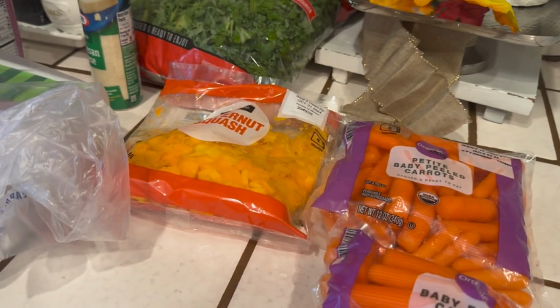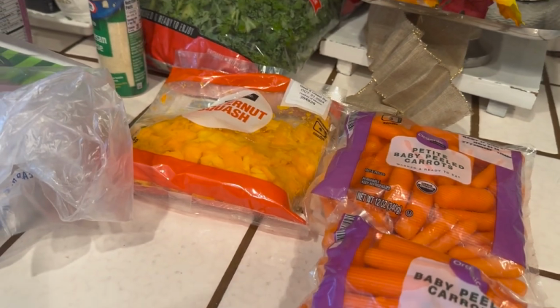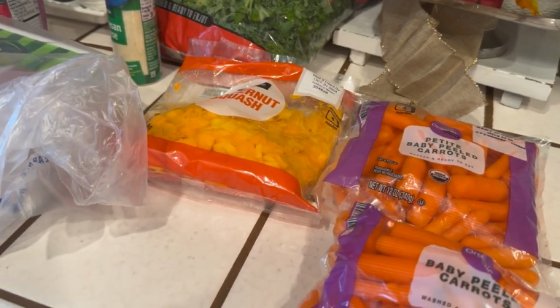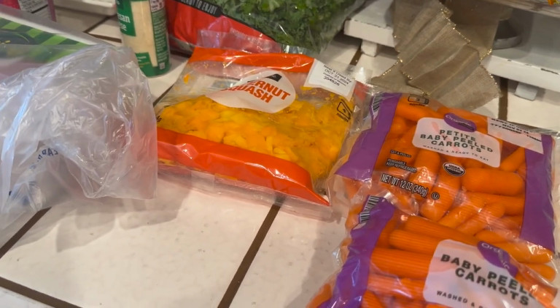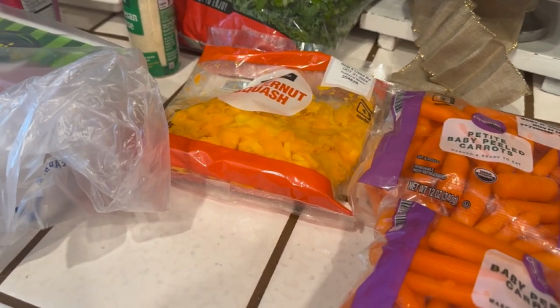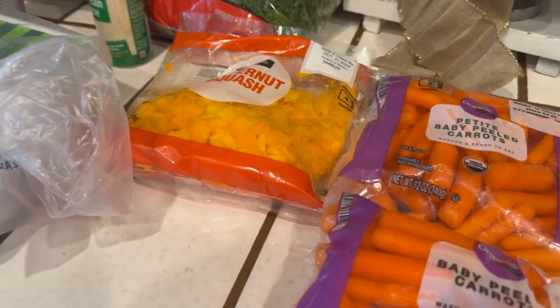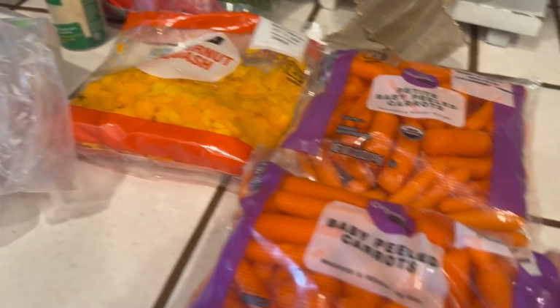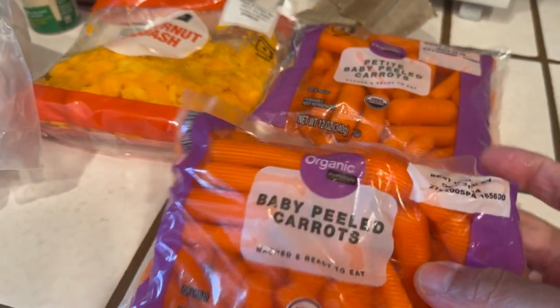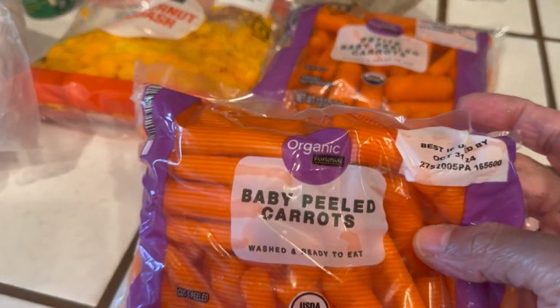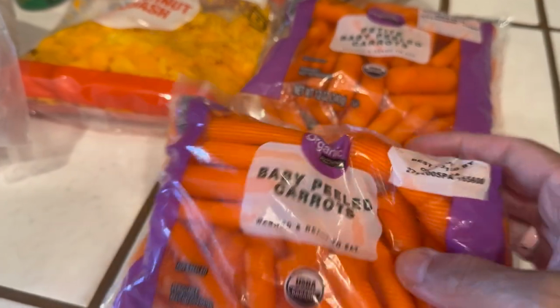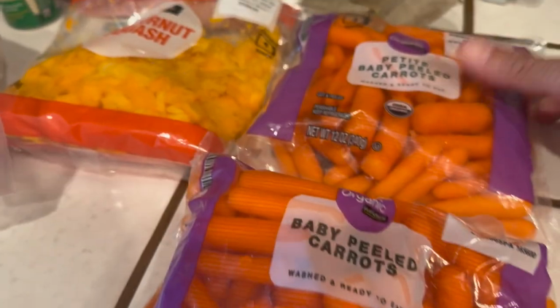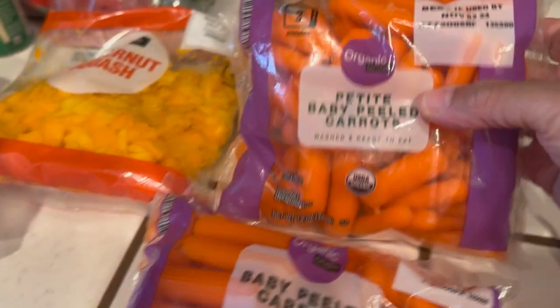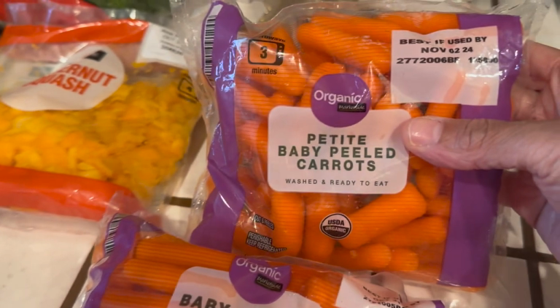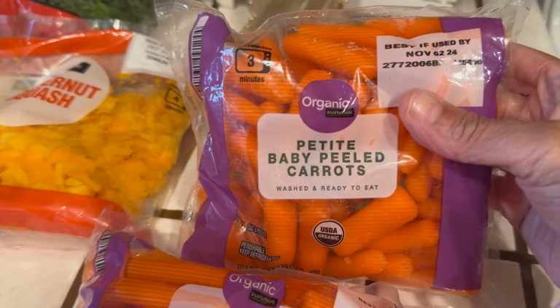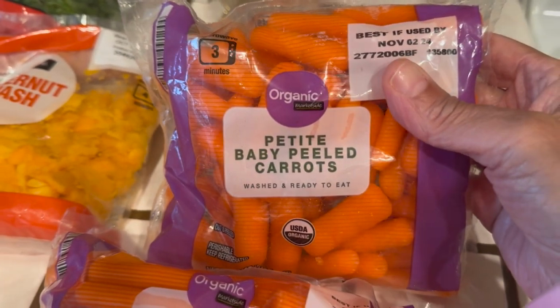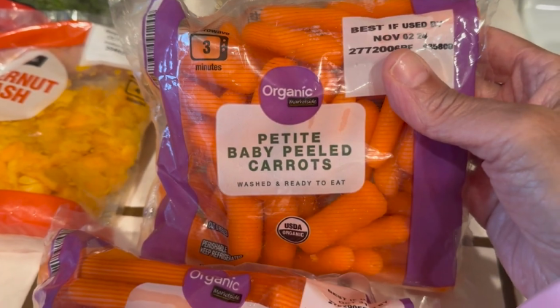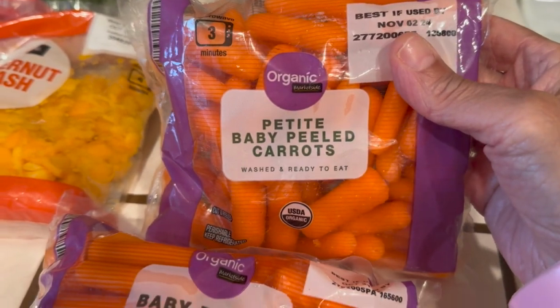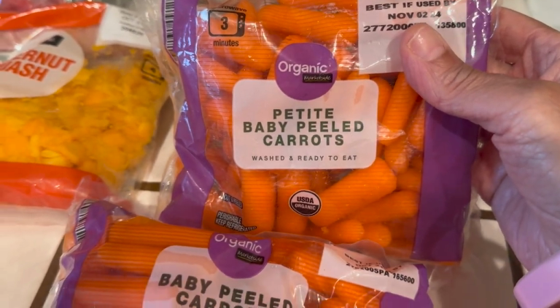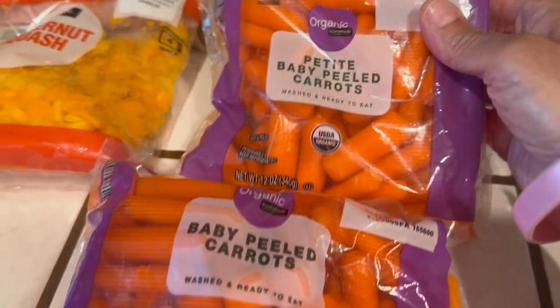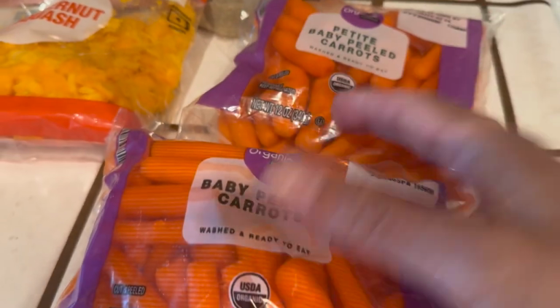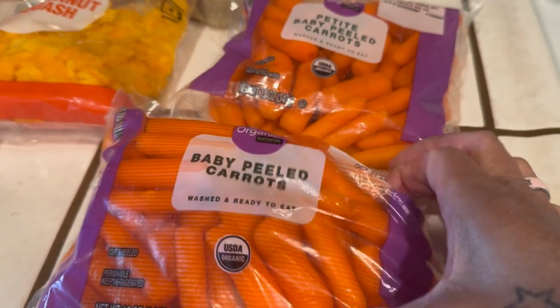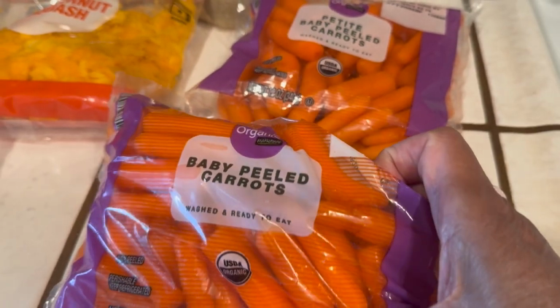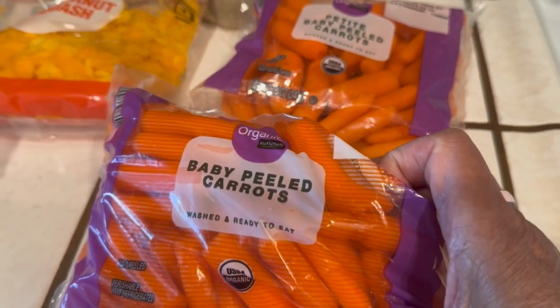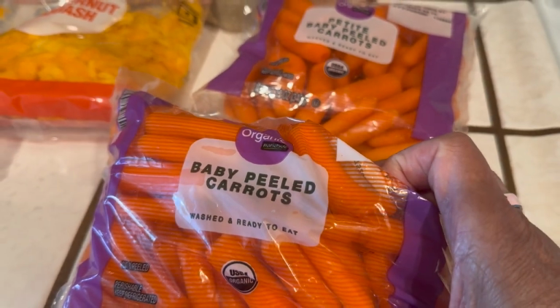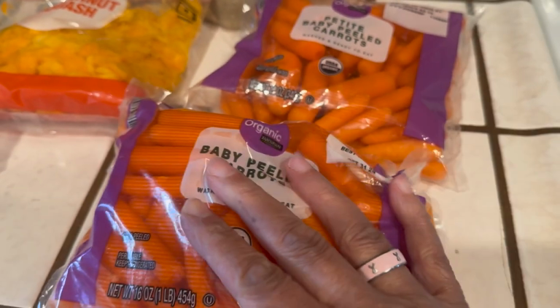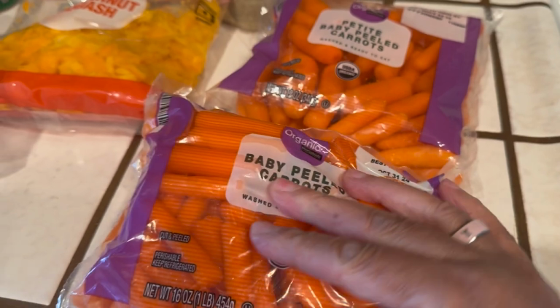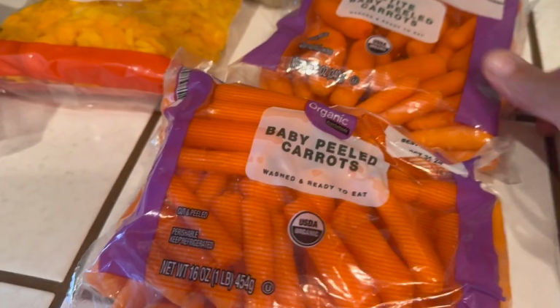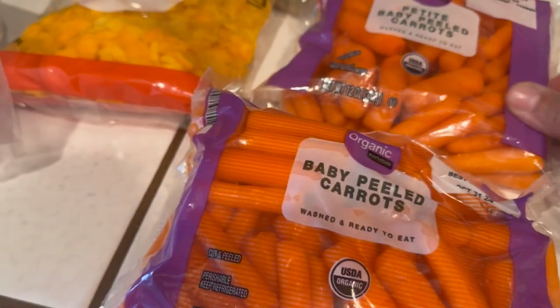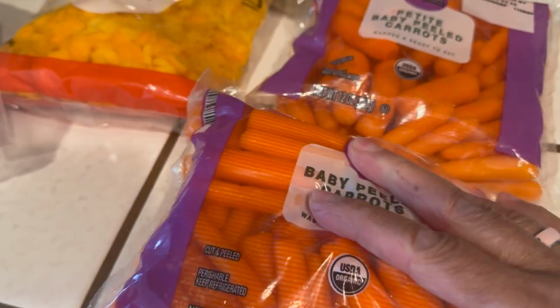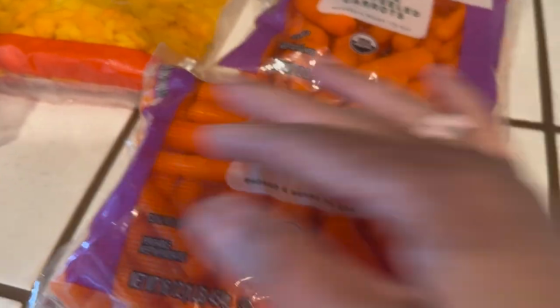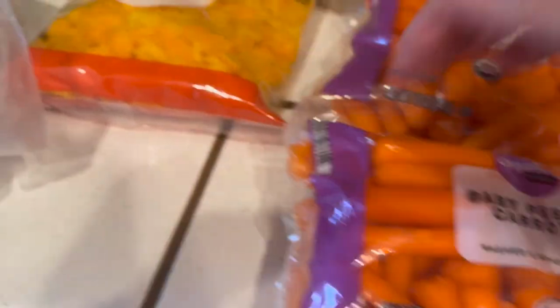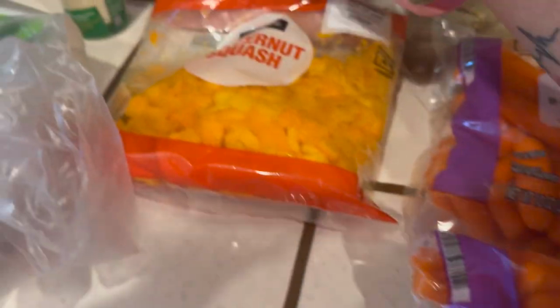I've got two bags of baby carrots — this is the petite baby peeled carrots and this is the baby peeled carrots. I don't know what the difference is between the two.